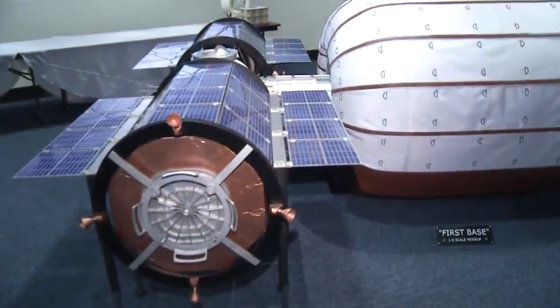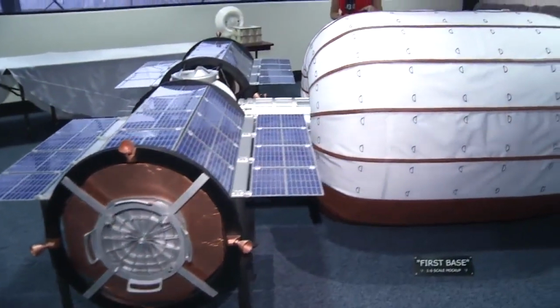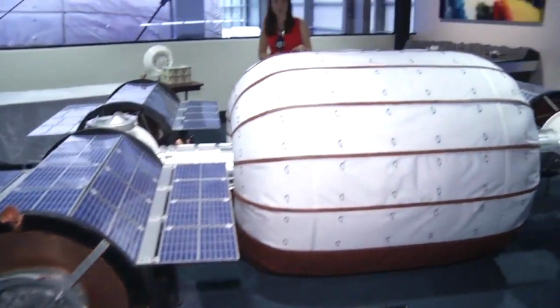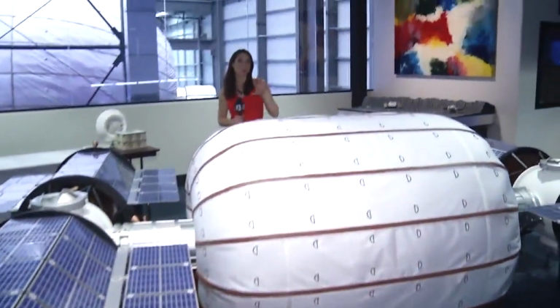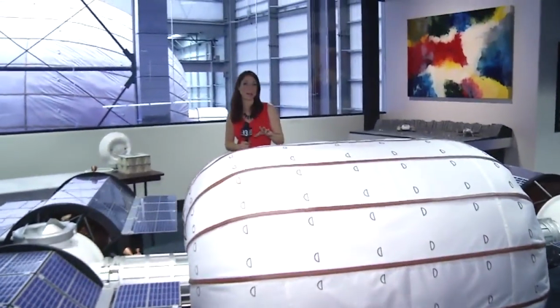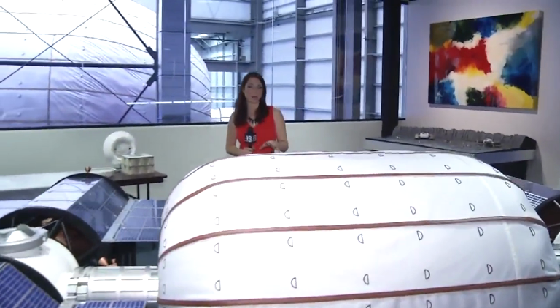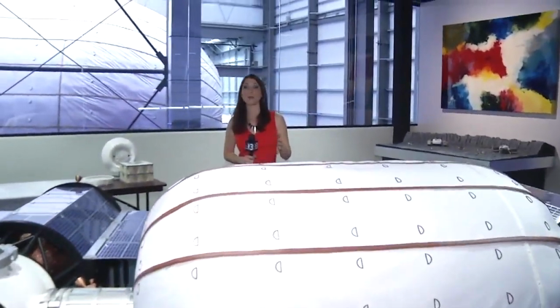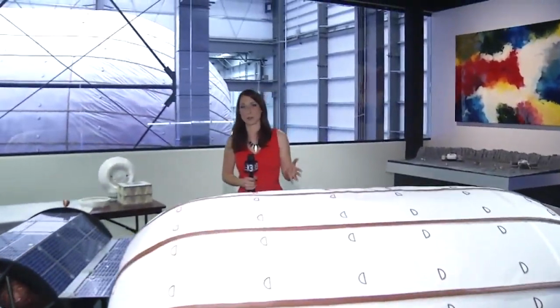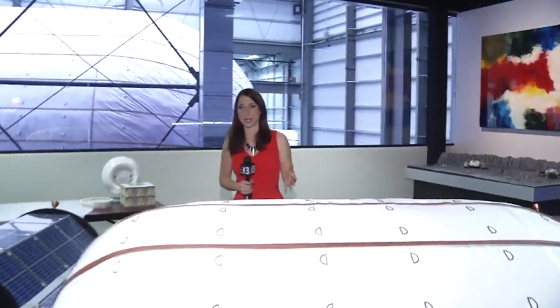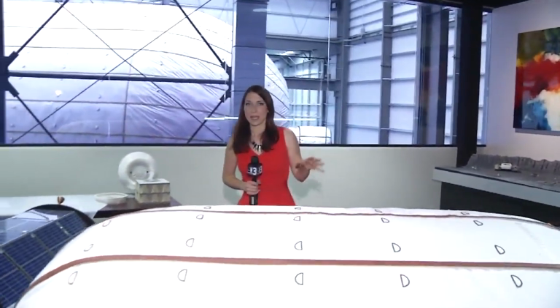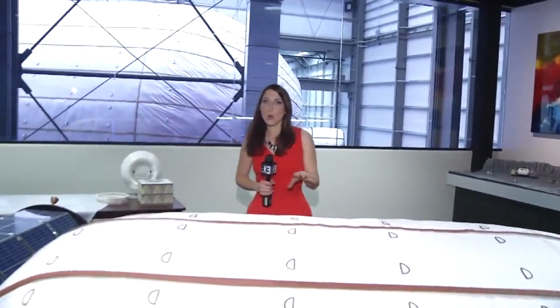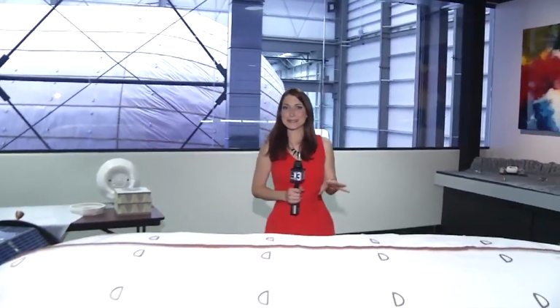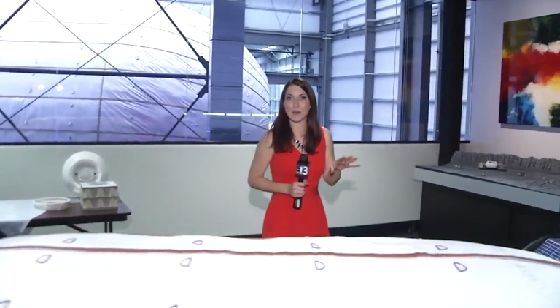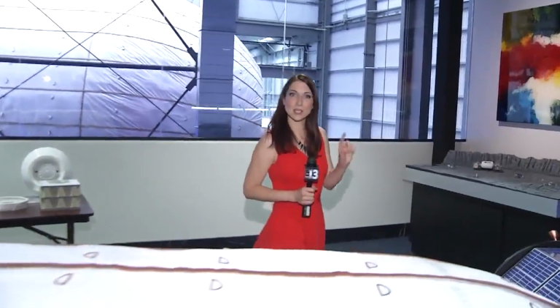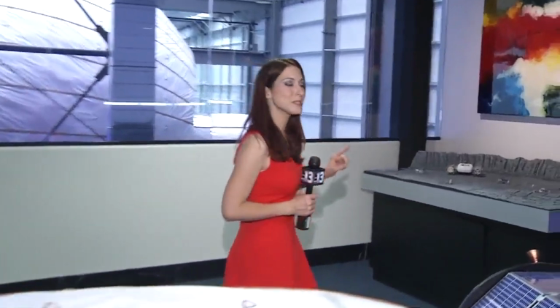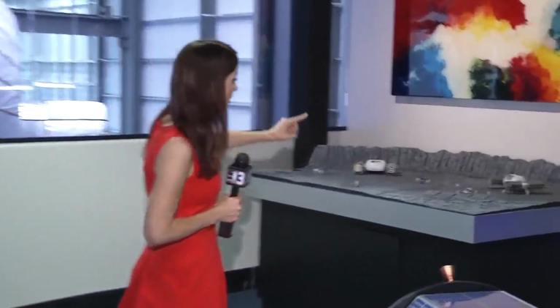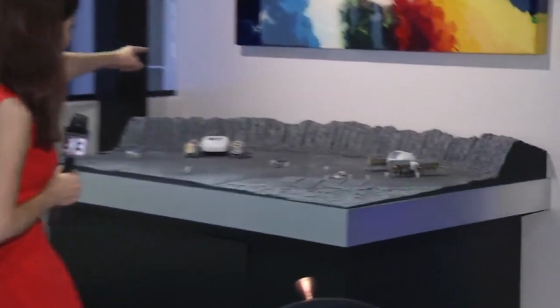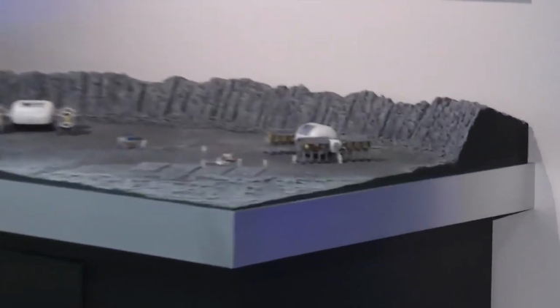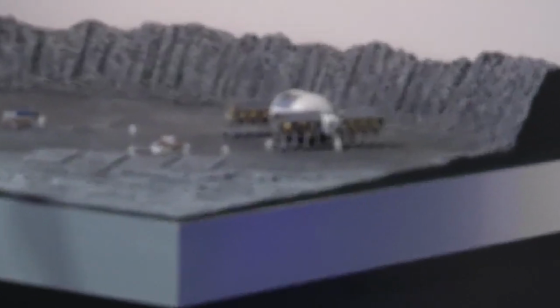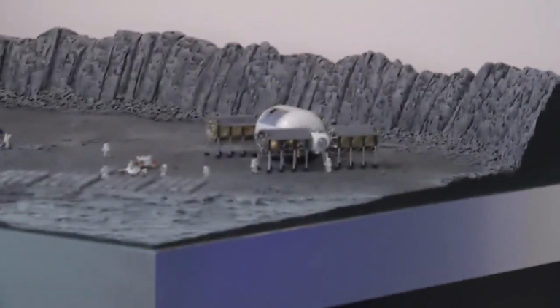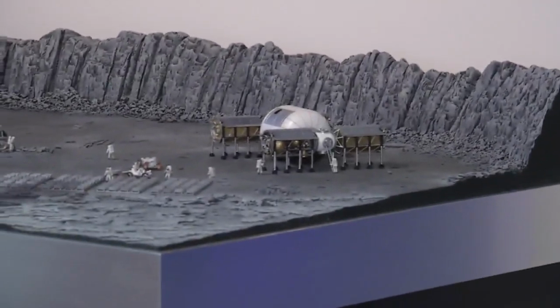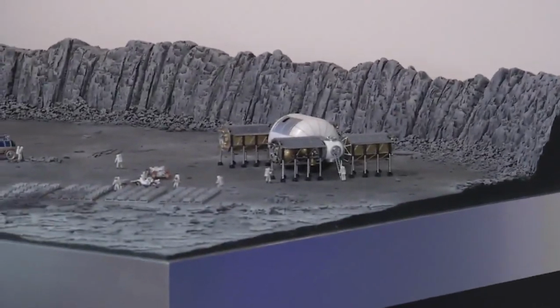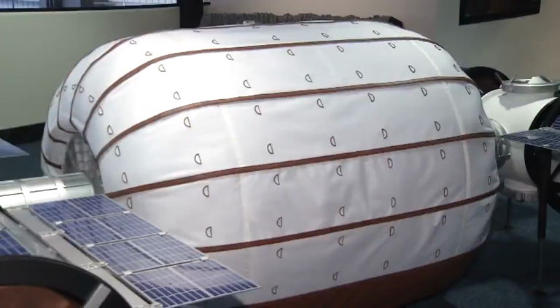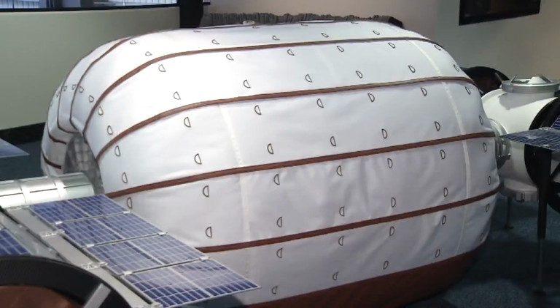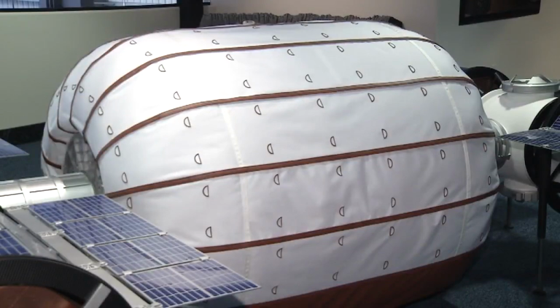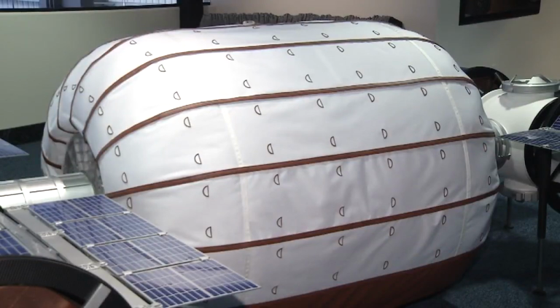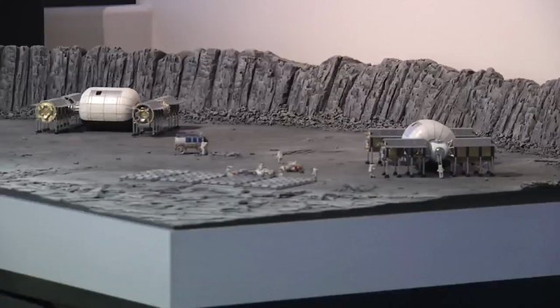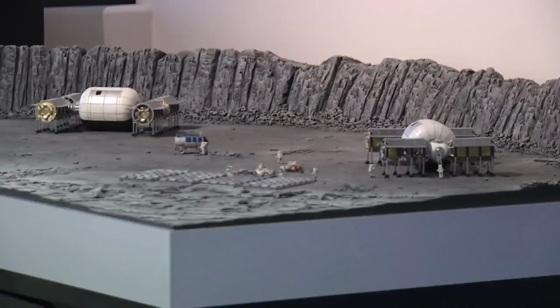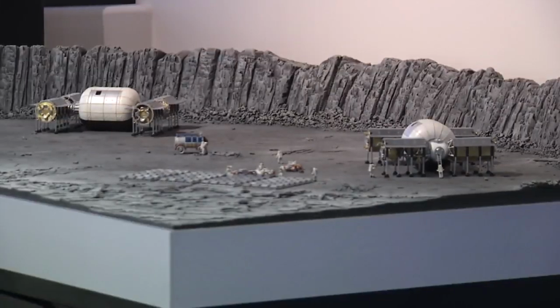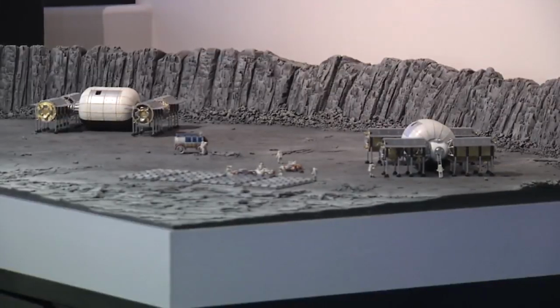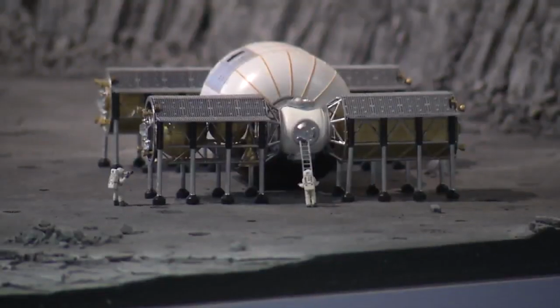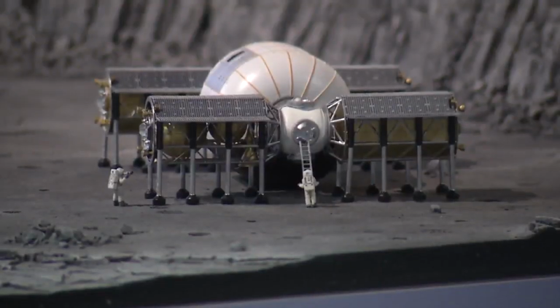This is a mock-up of something that could be one step down the line from the B-330. It's a 1-6 scale of a base that could potentially one day land on the moon or even Mars. Bigelow believes such expandable habitats could be the key to eventual deep space exploration.